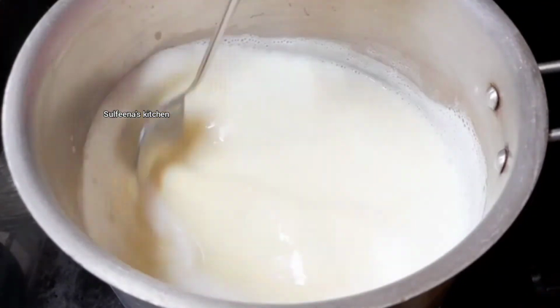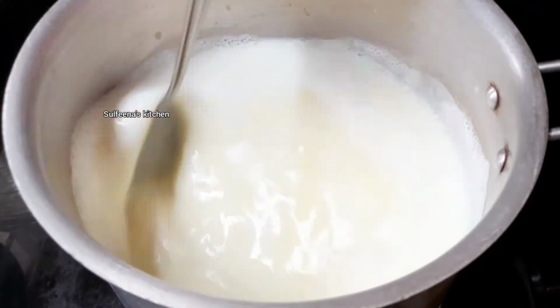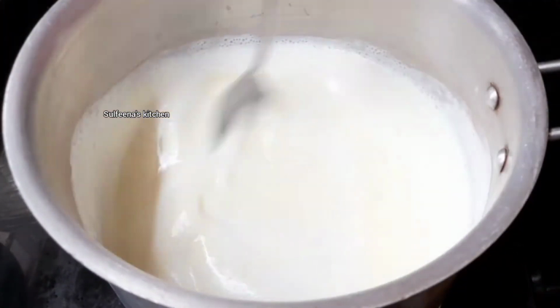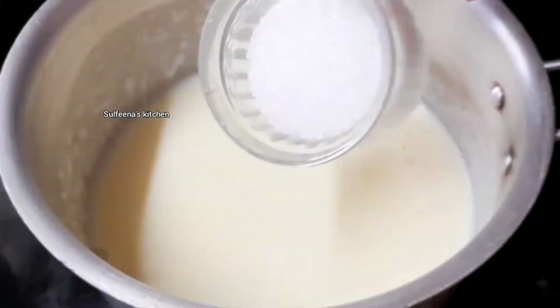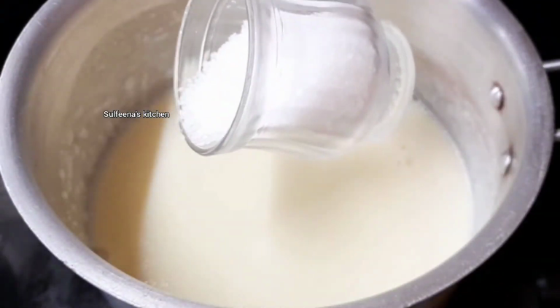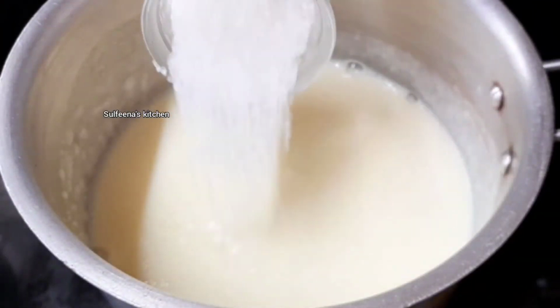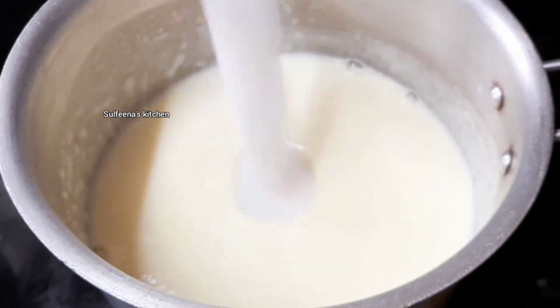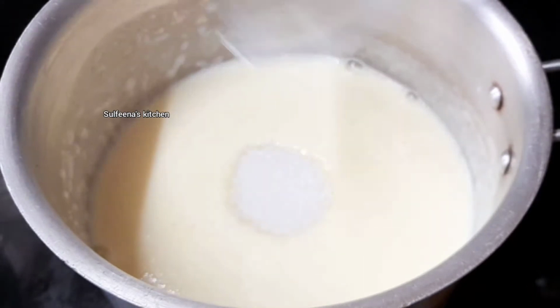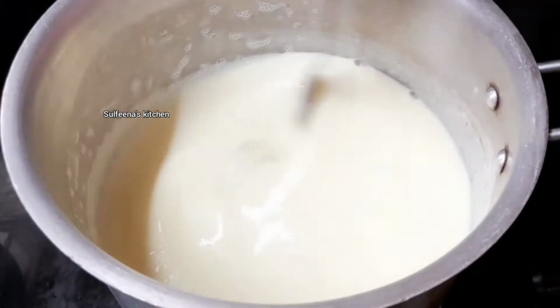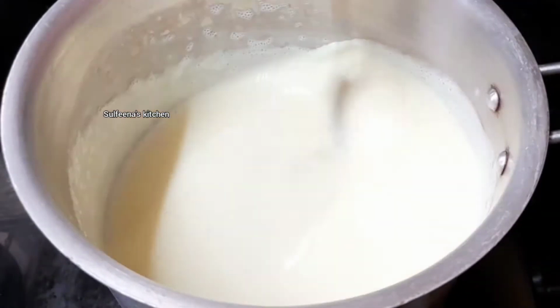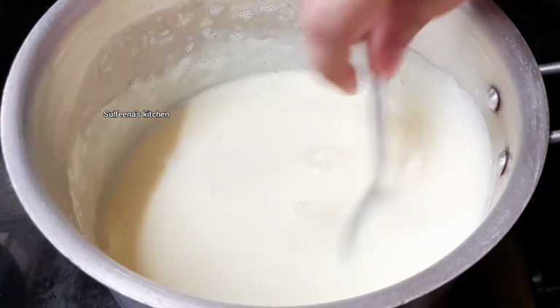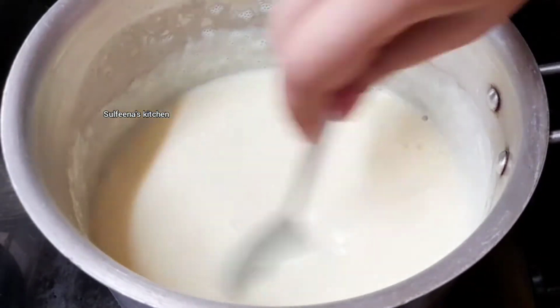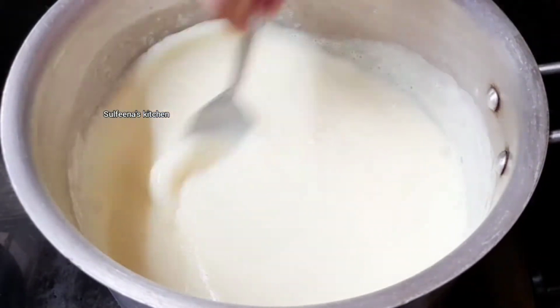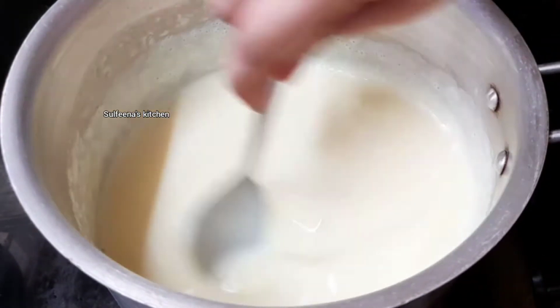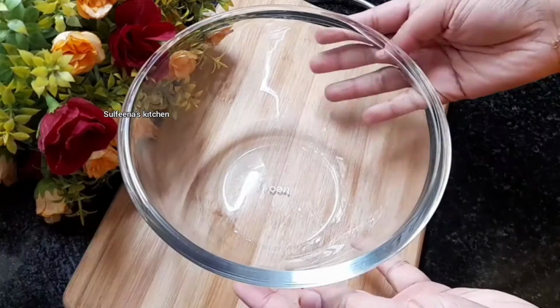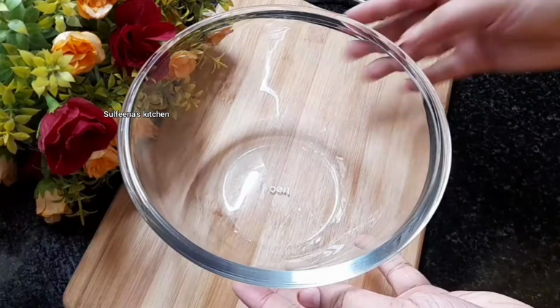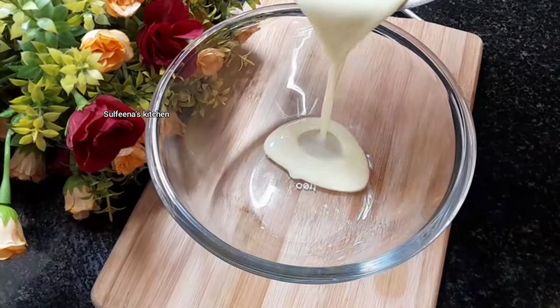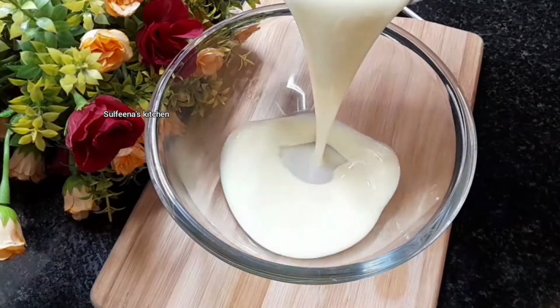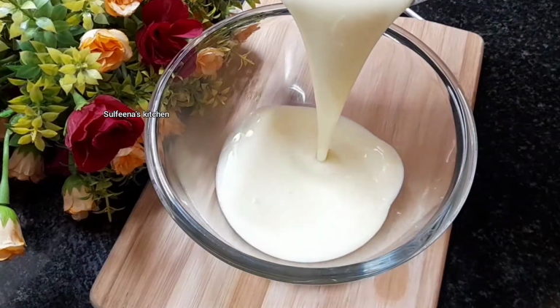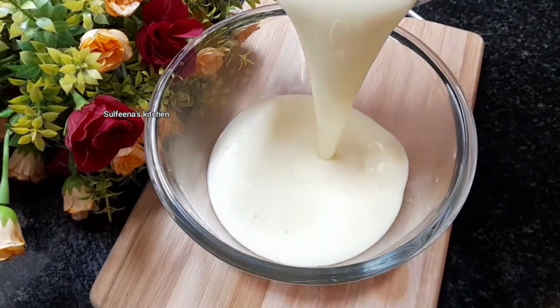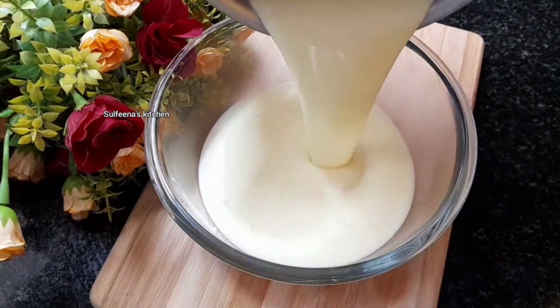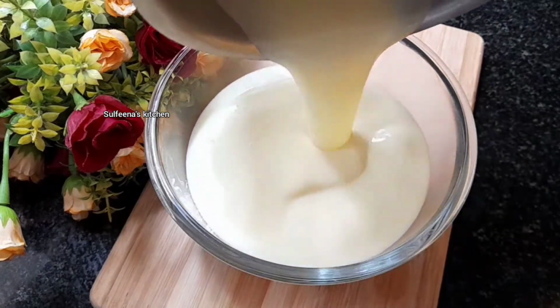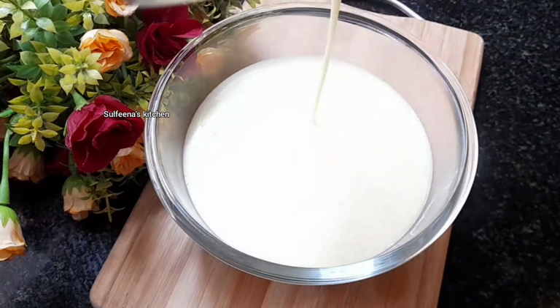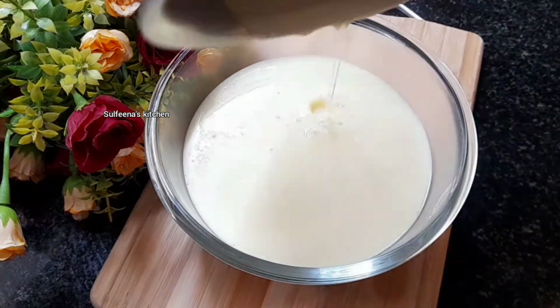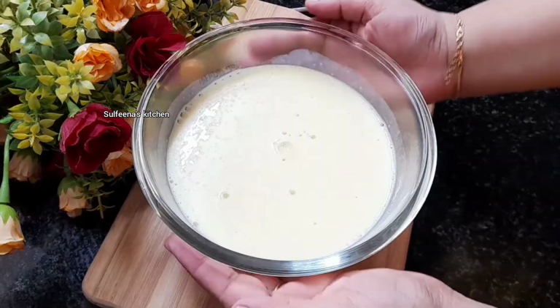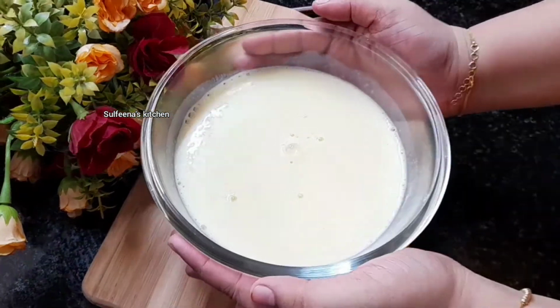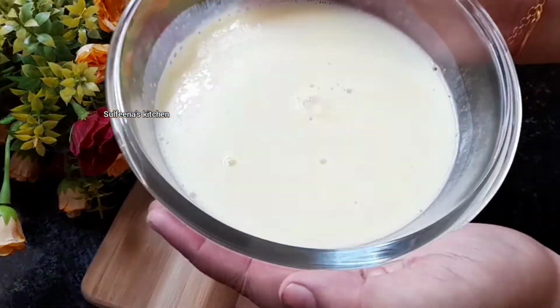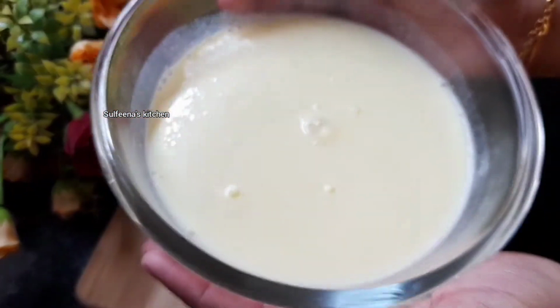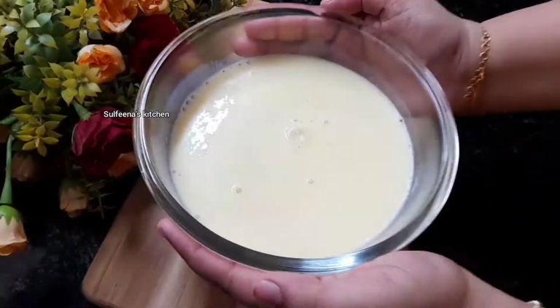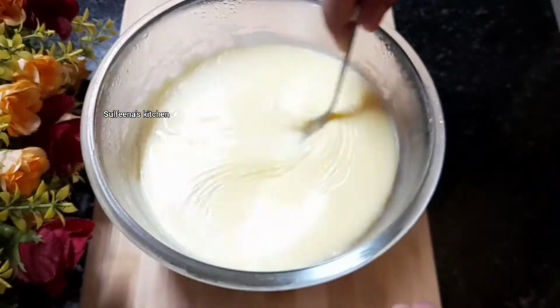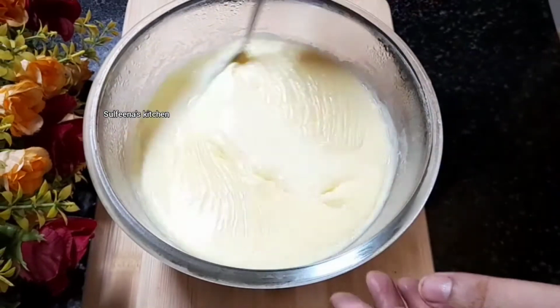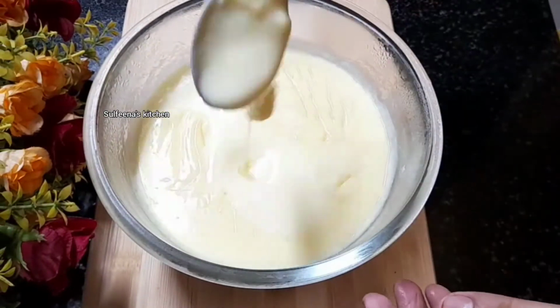I put the custard in this jar. We can mix it like this a little bit. Let's put in a little bit of fruit.